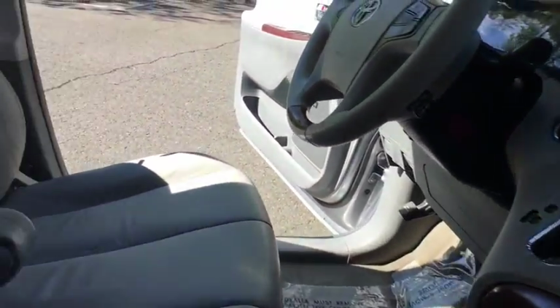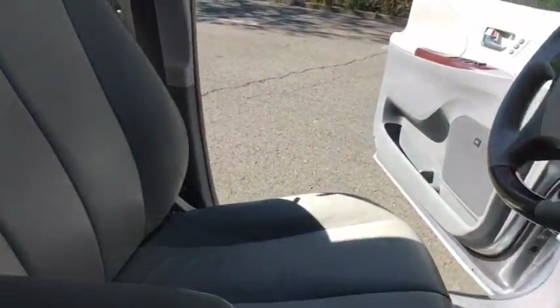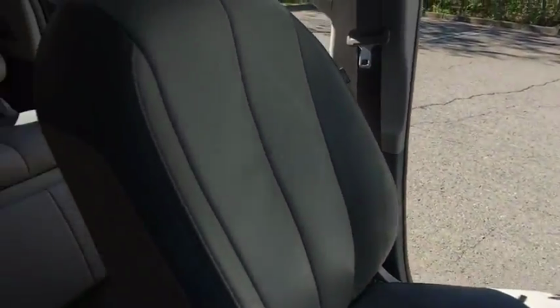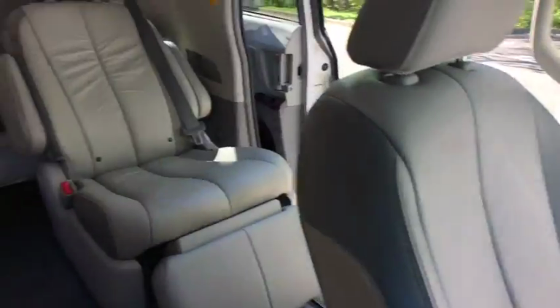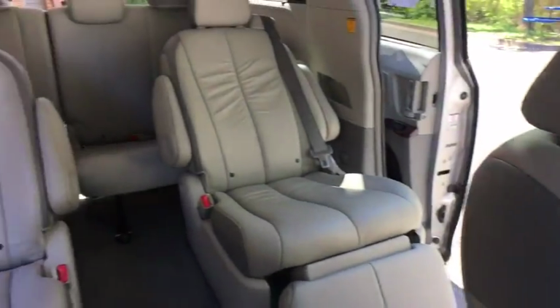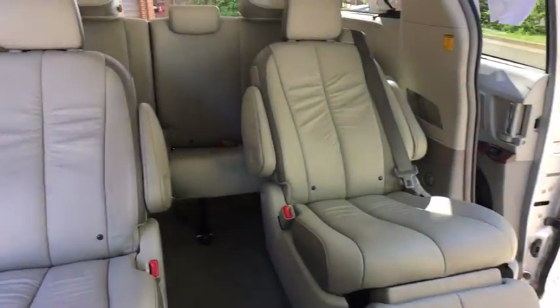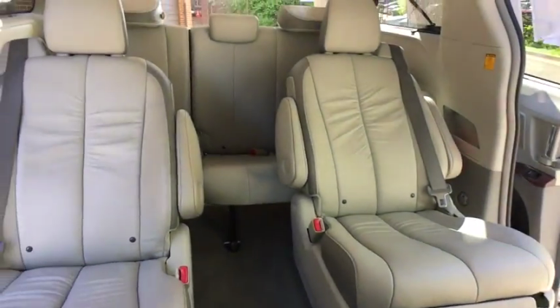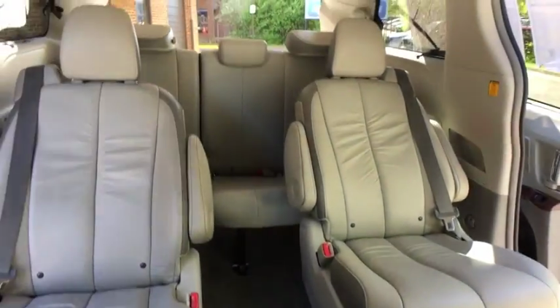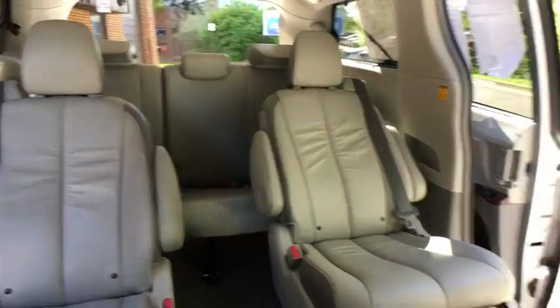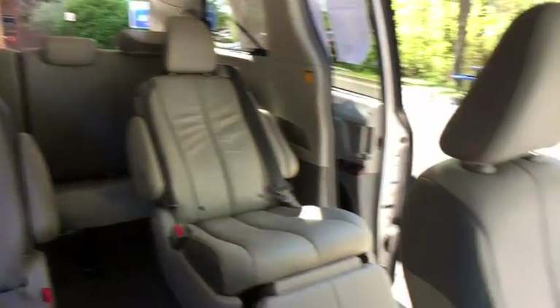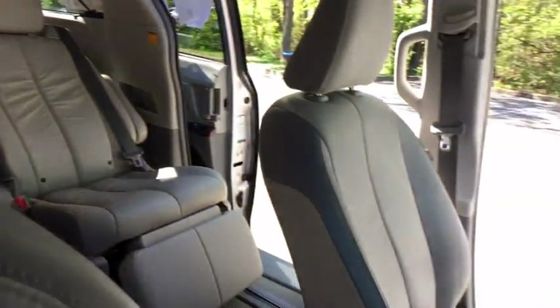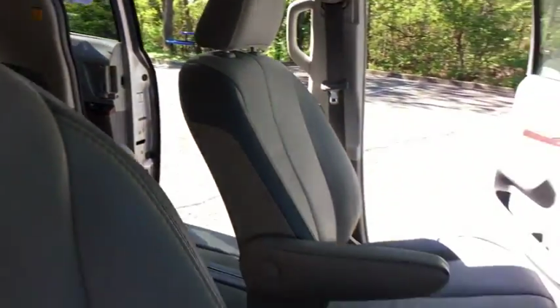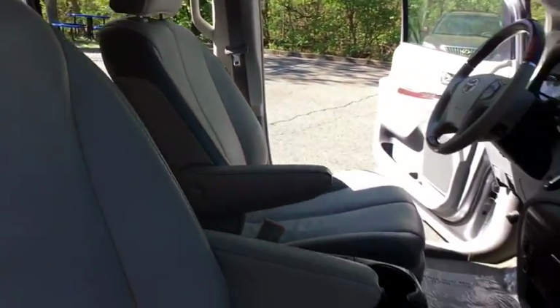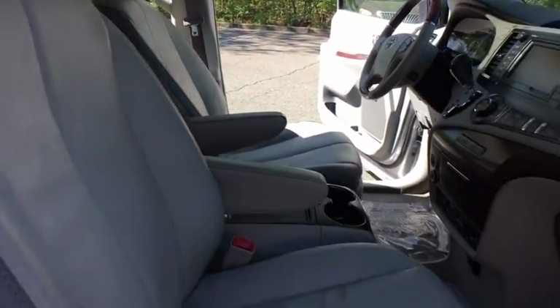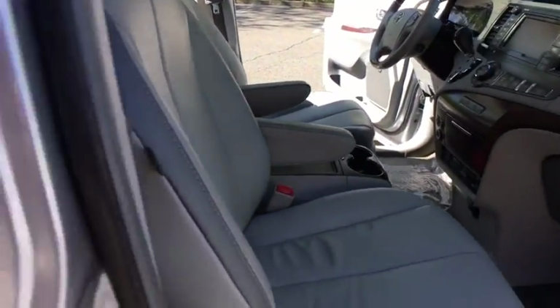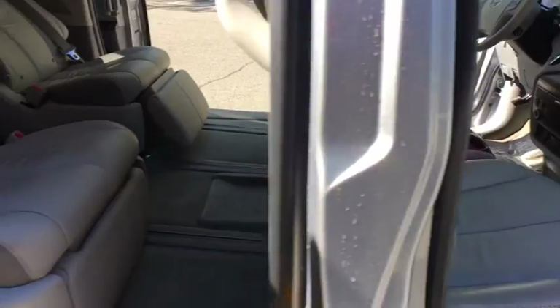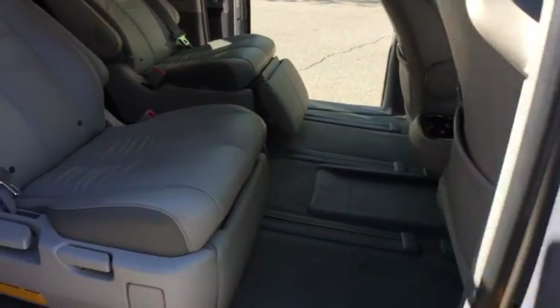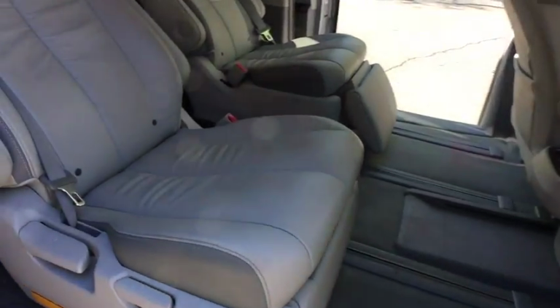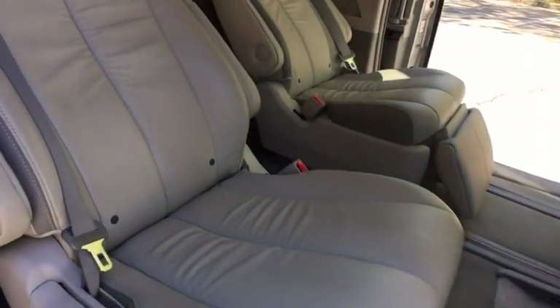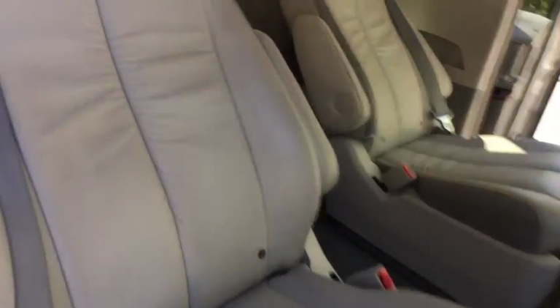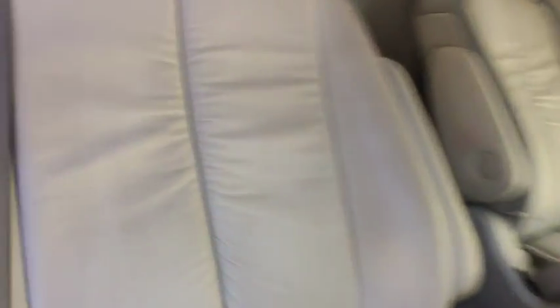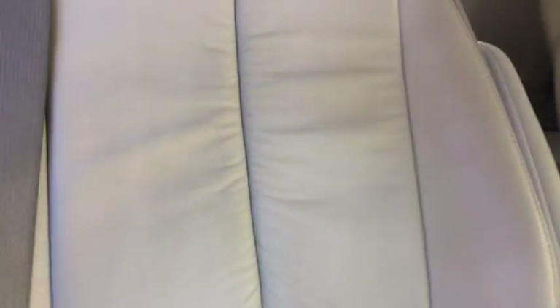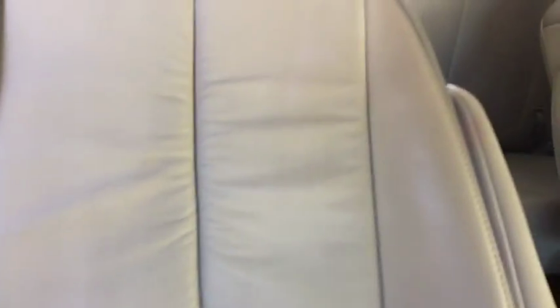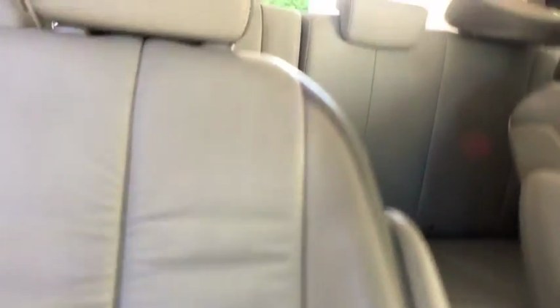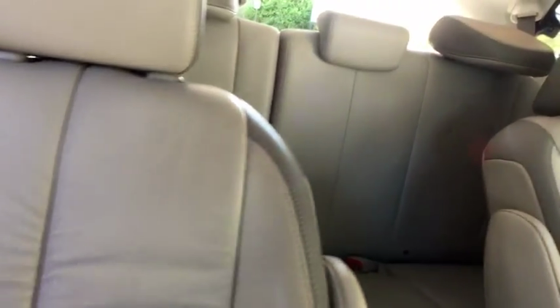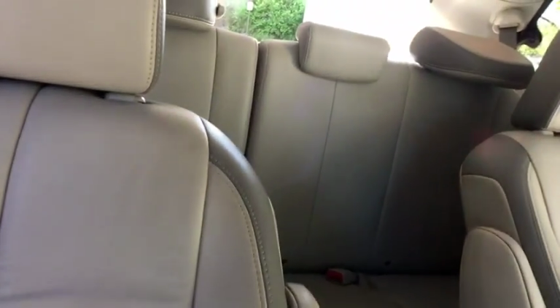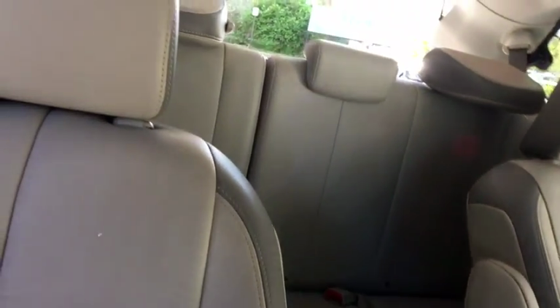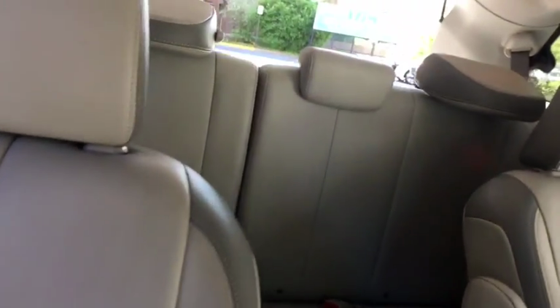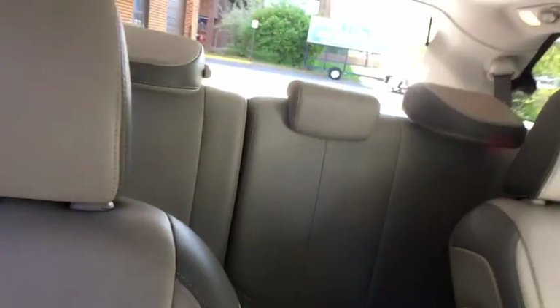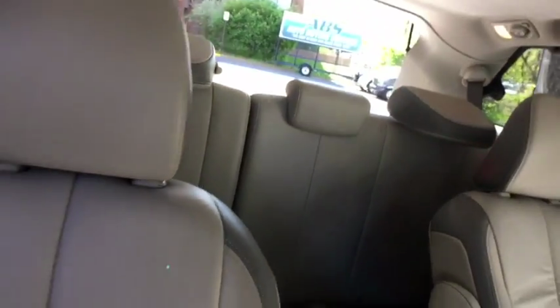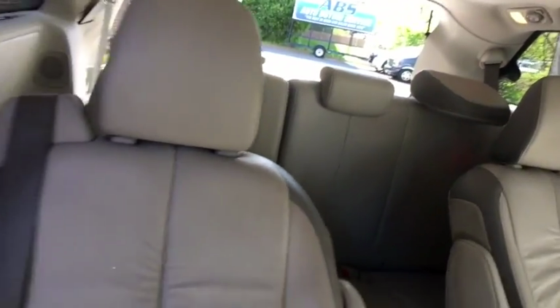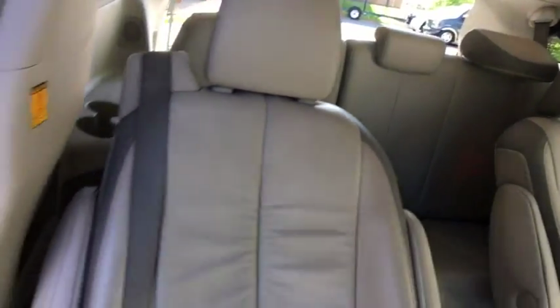This vehicle has less than 45,000 miles. Here are some of this vehicle's great options: third-row seat, power passenger seat, power liftgate, keyless entry, all-wheel drive, backup camera, CD changer.